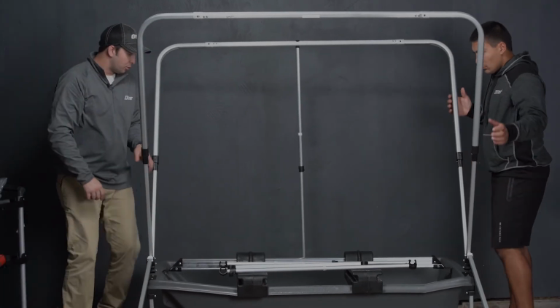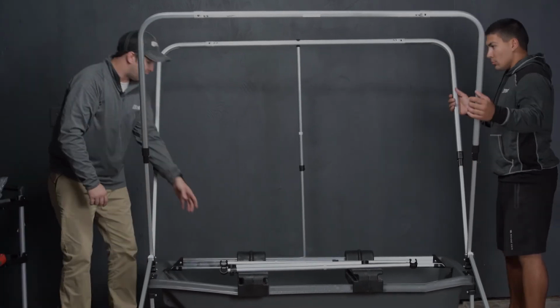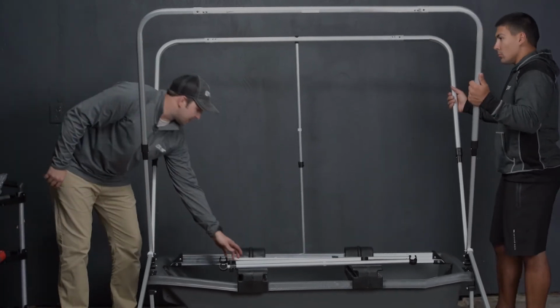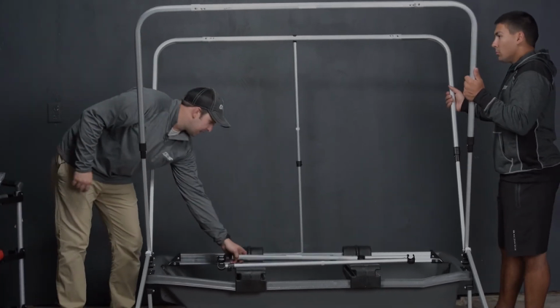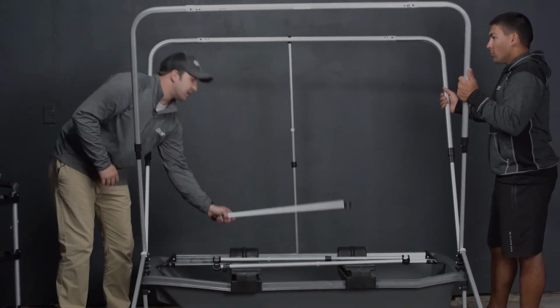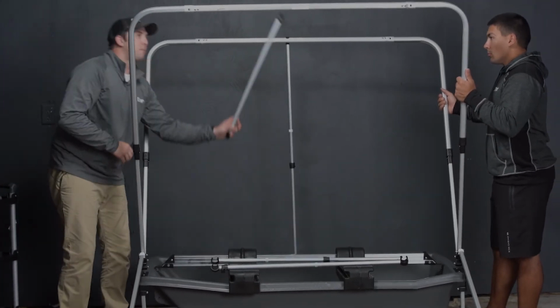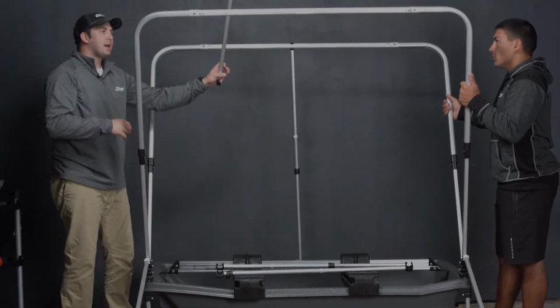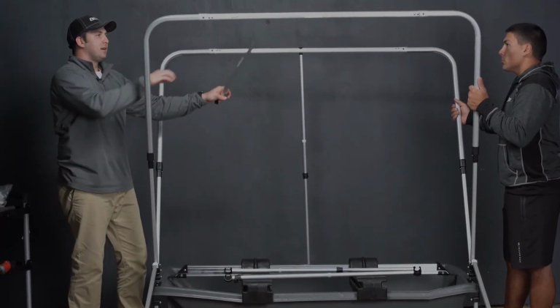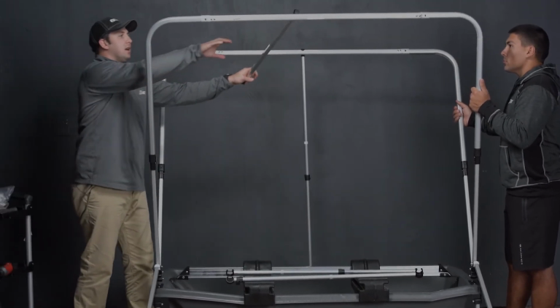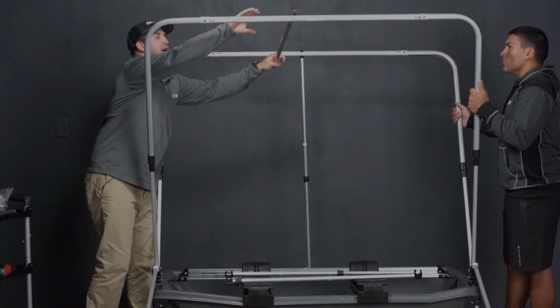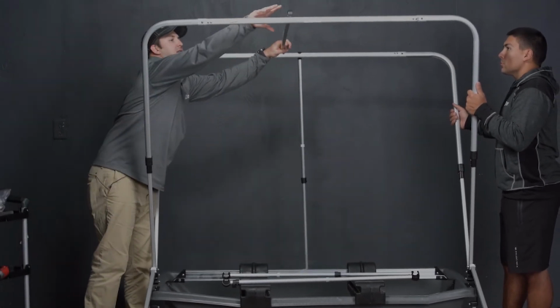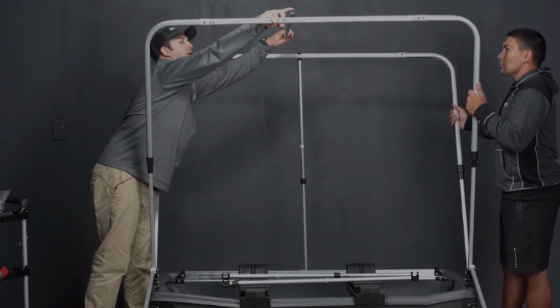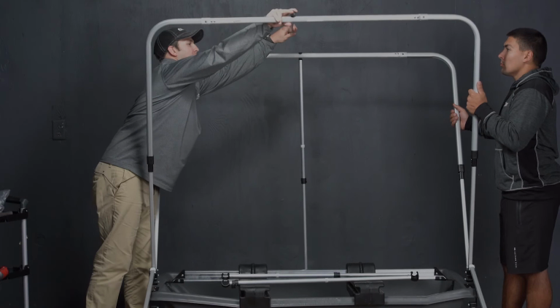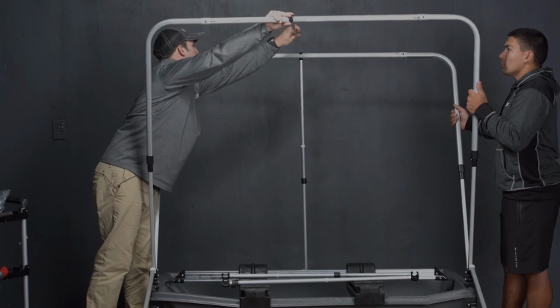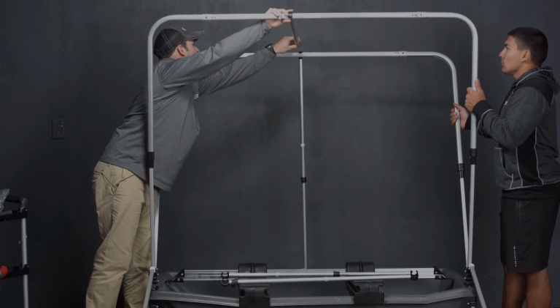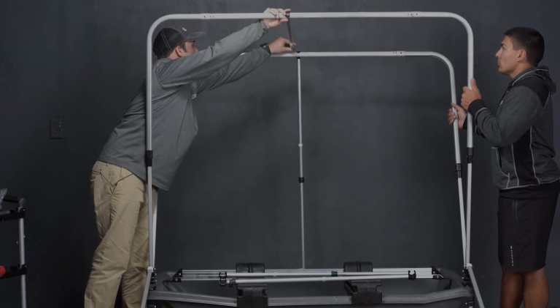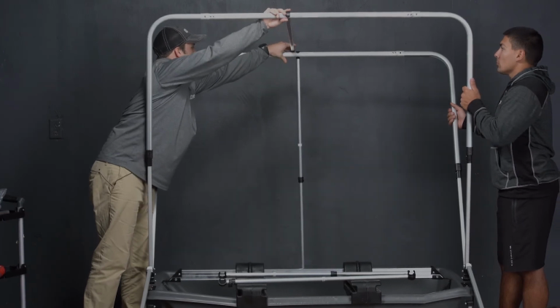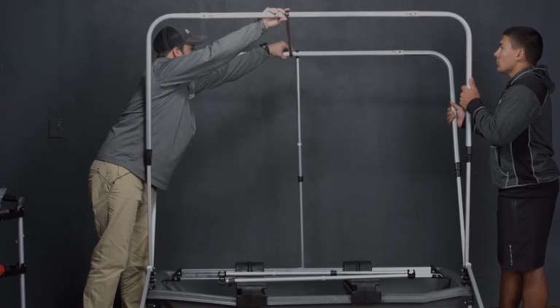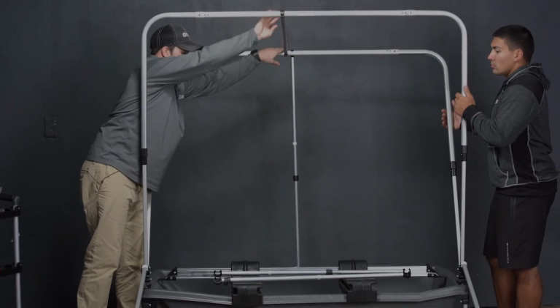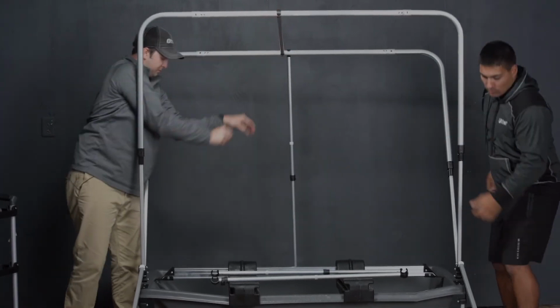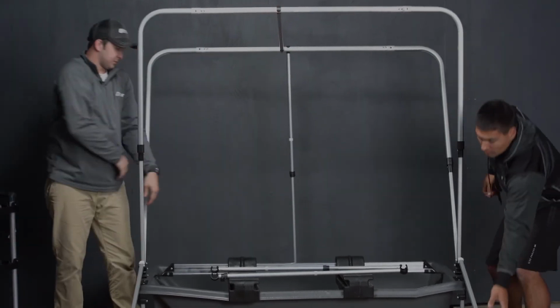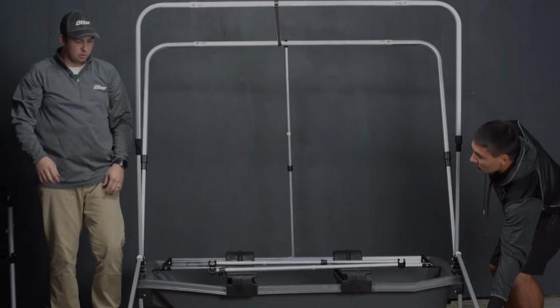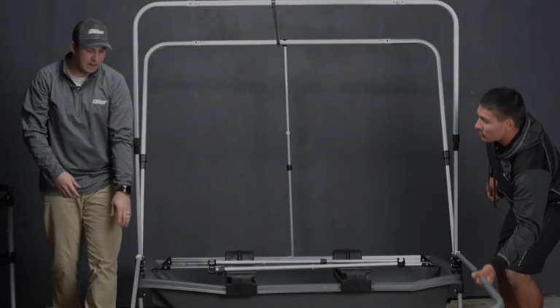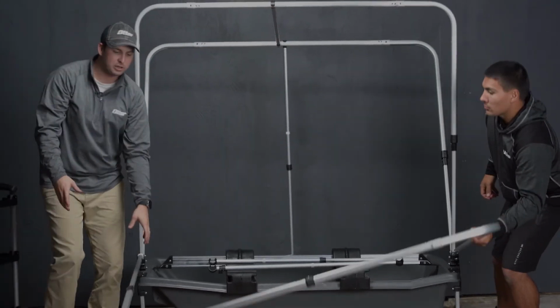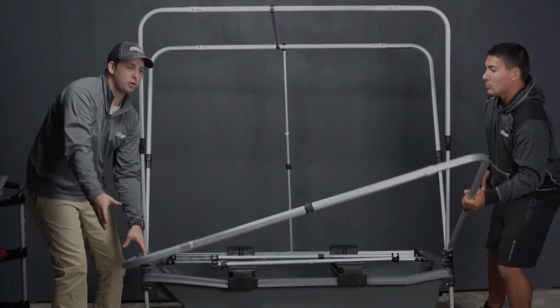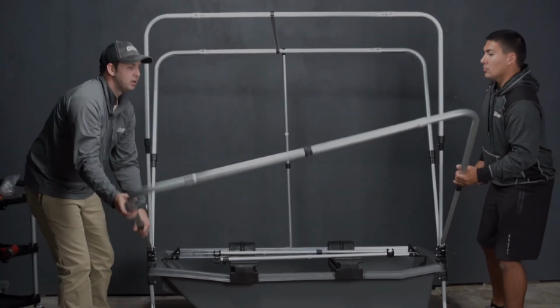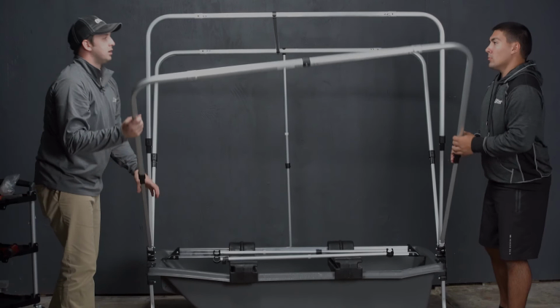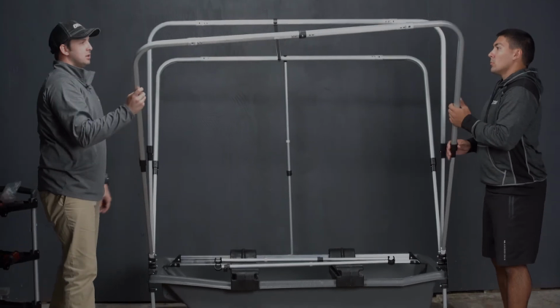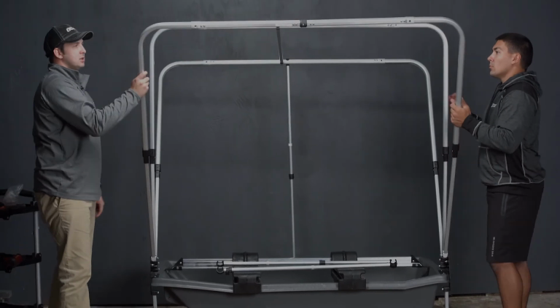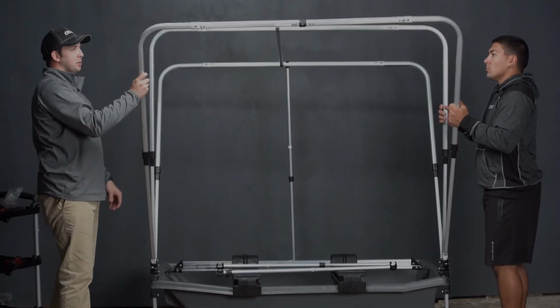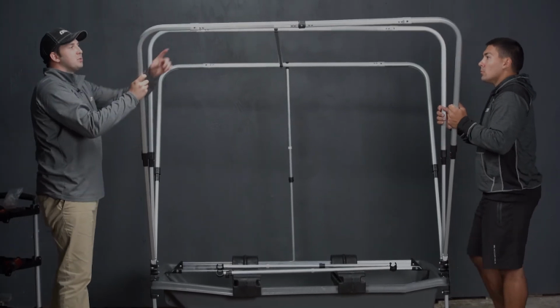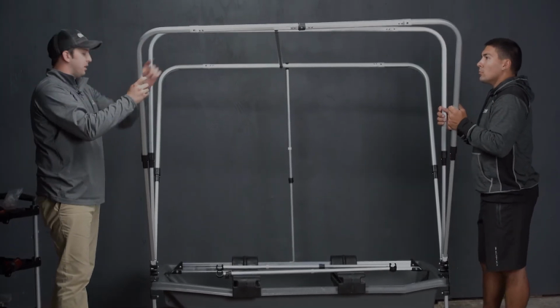We're now going to take the top back and connect it to the middle and then the rear. We're now going to go to the piece with the pivot.